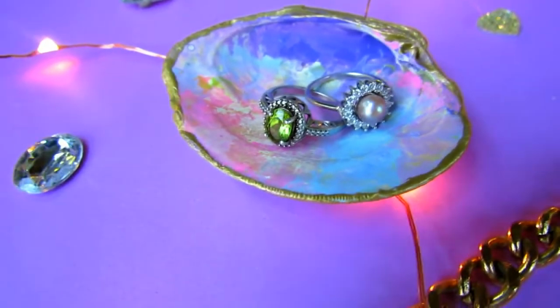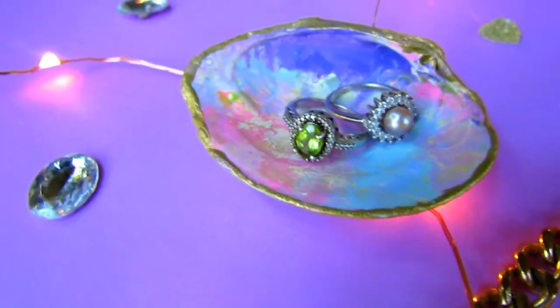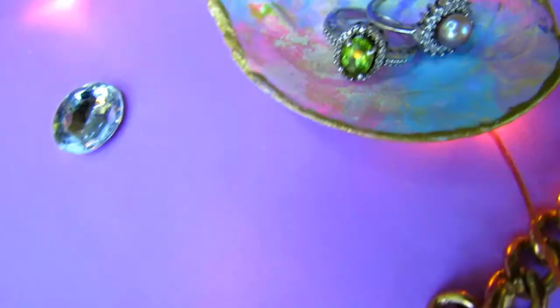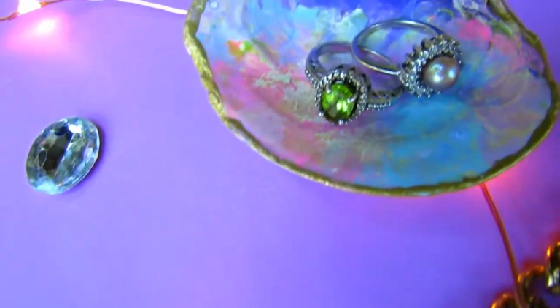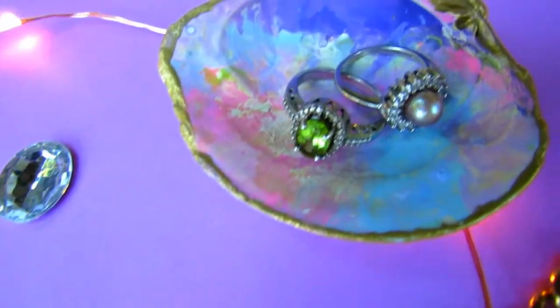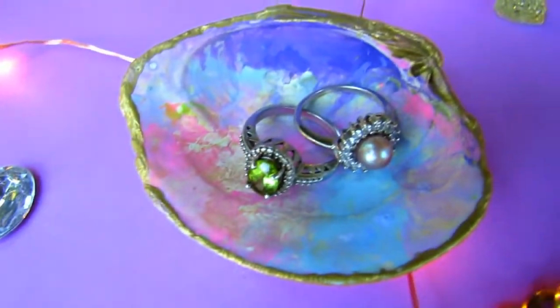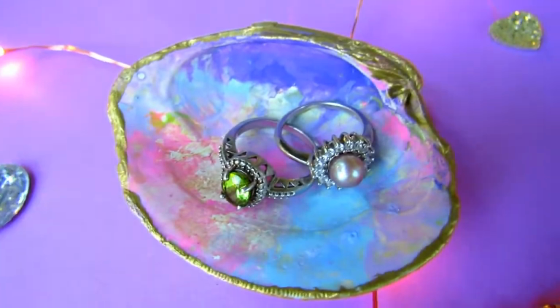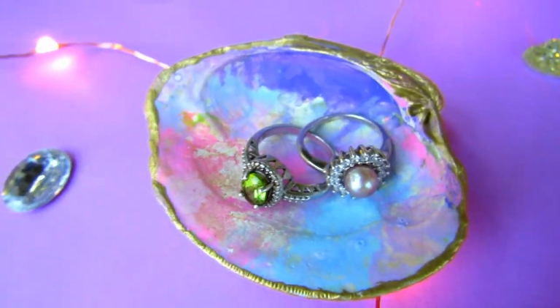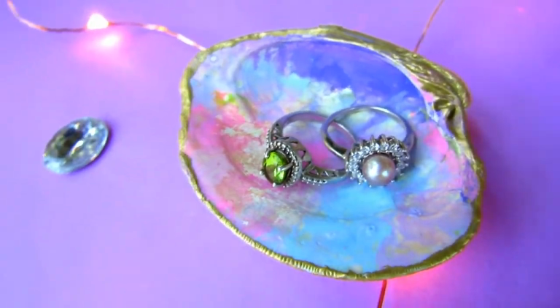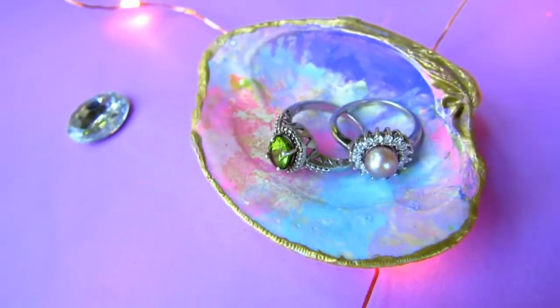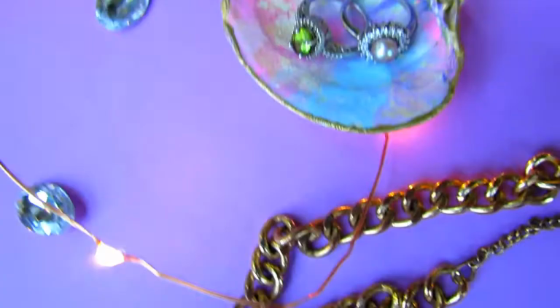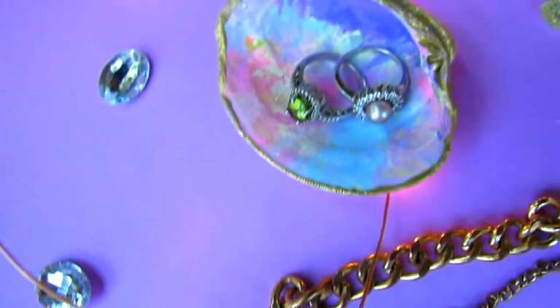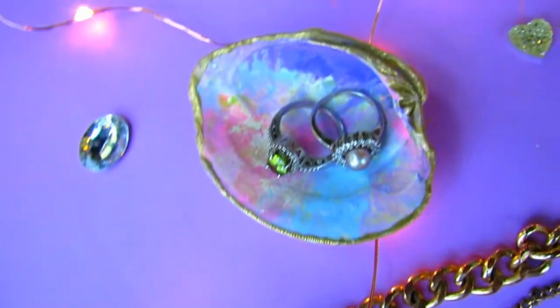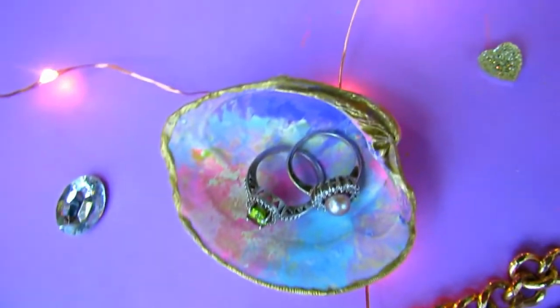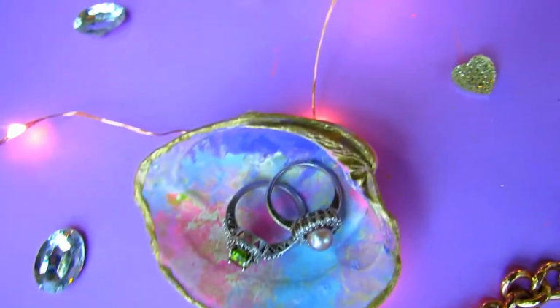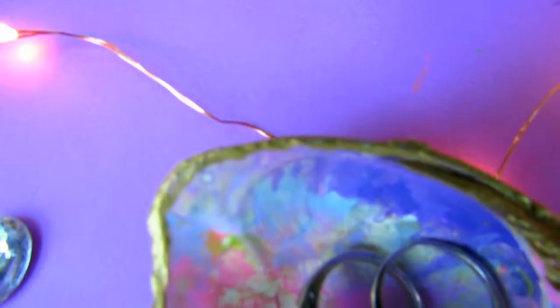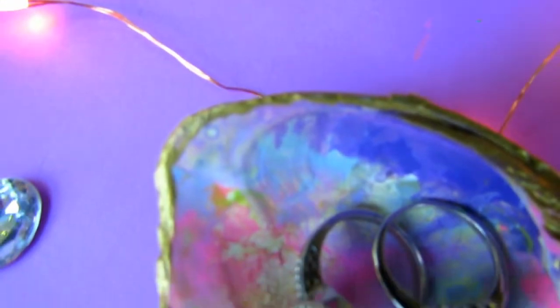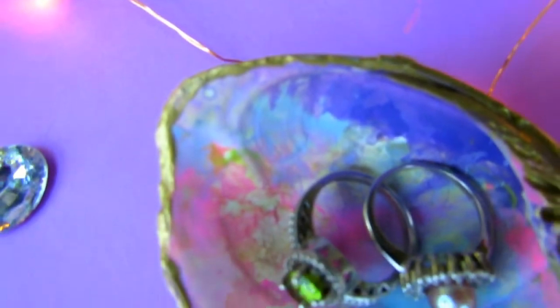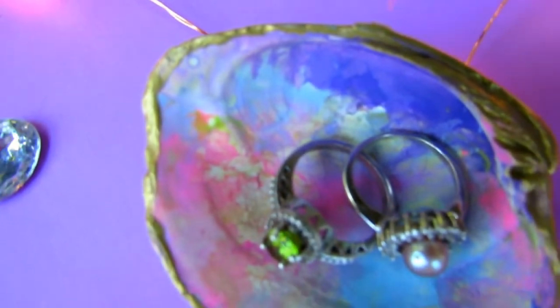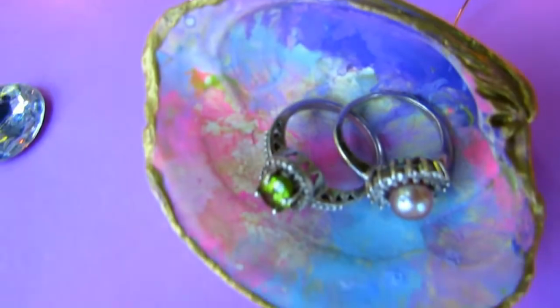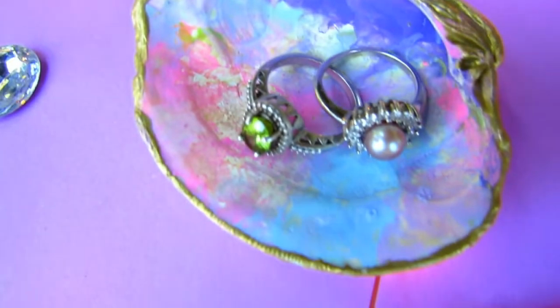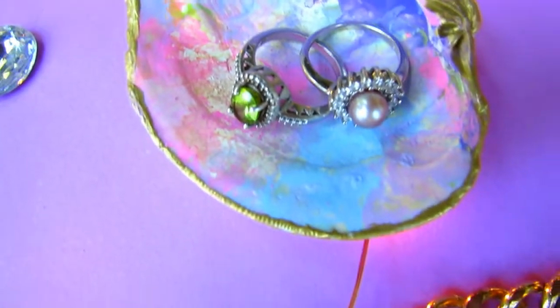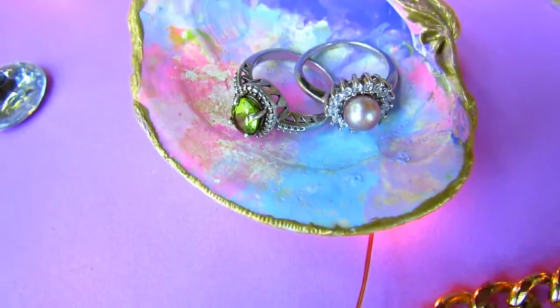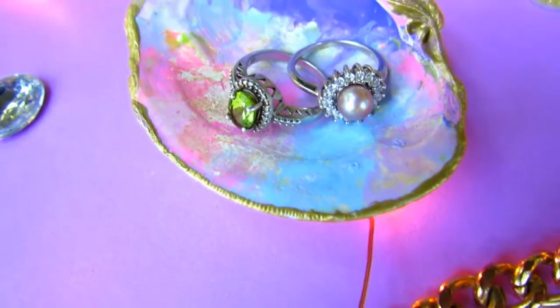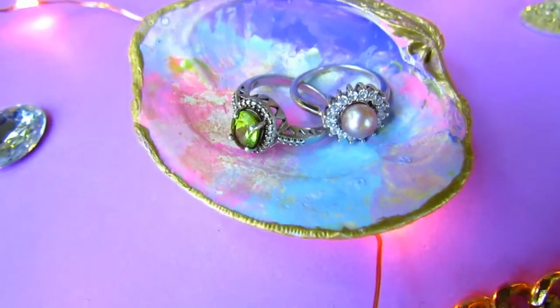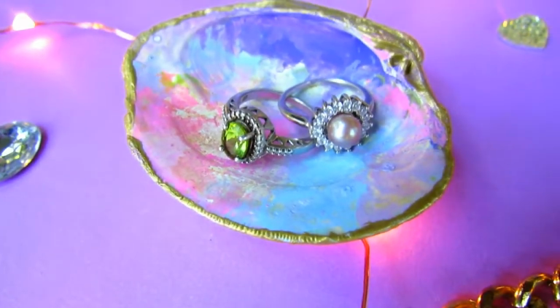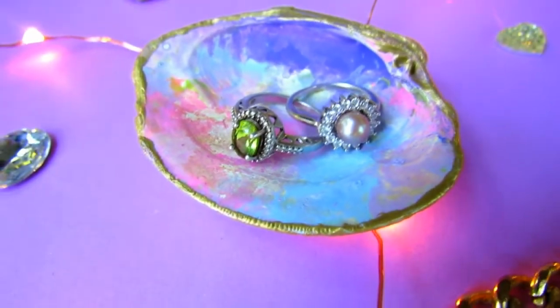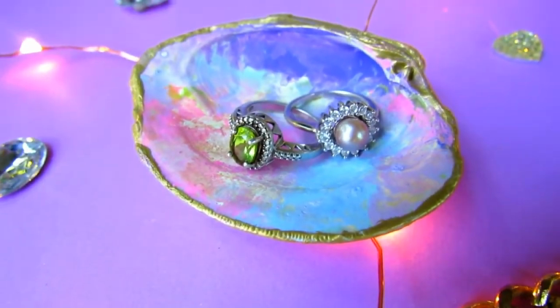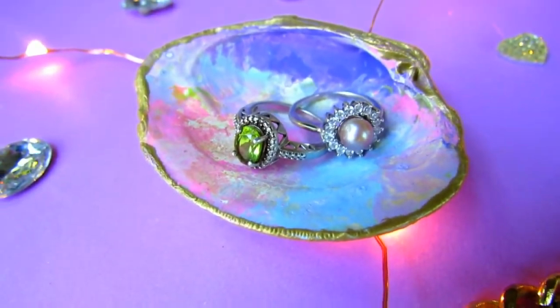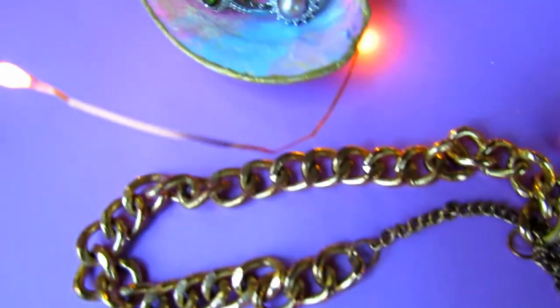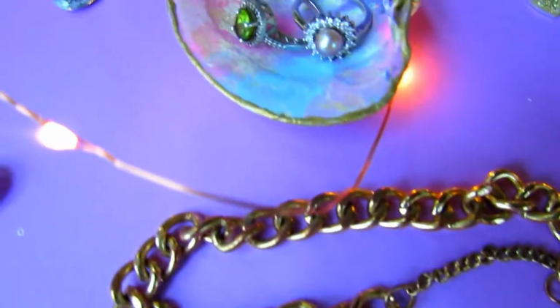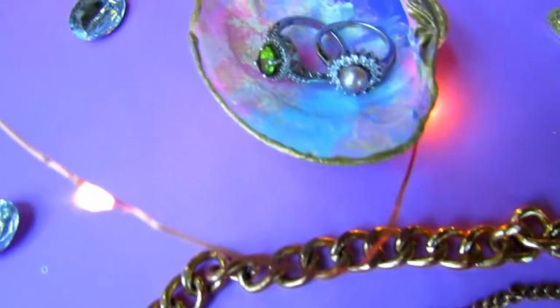Once it's completely dry, your dish is done — that's it! Your inner mermaid can now shine through with this beautiful shell mermaid inspired watercolor ring dish. You can also use it for earrings or anything. I hope you liked this video. If you did, don't forget to hit that thumbs up button, don't forget to subscribe, and I'll see you next week. Bye!